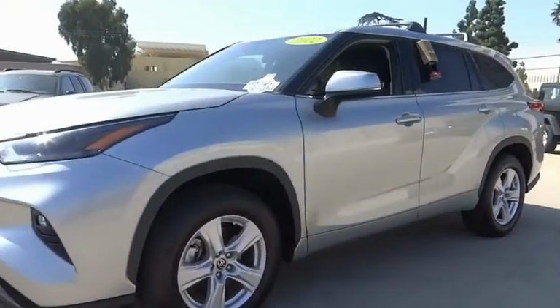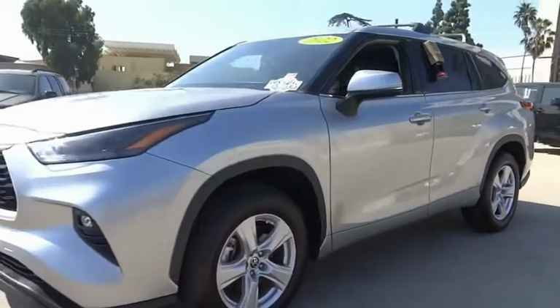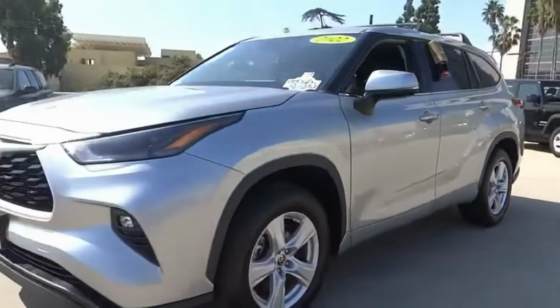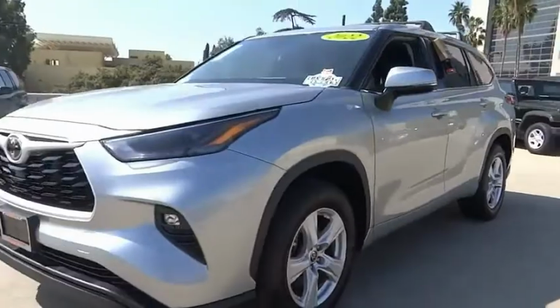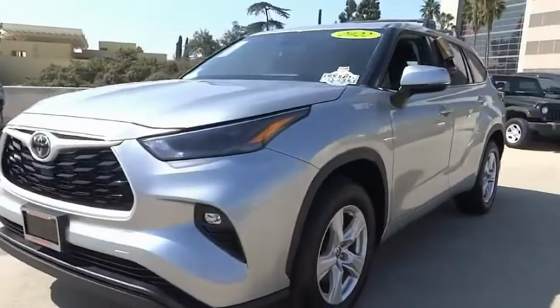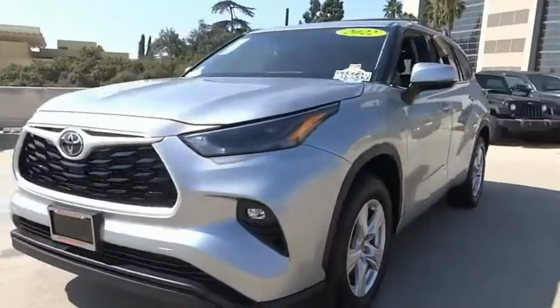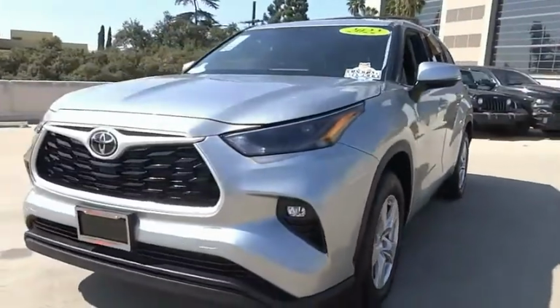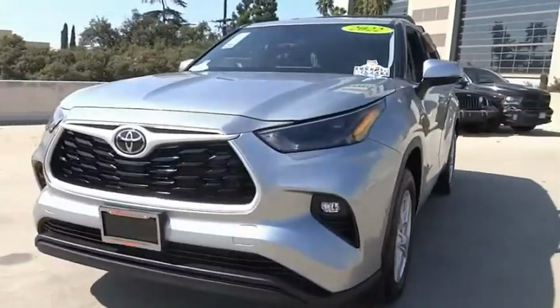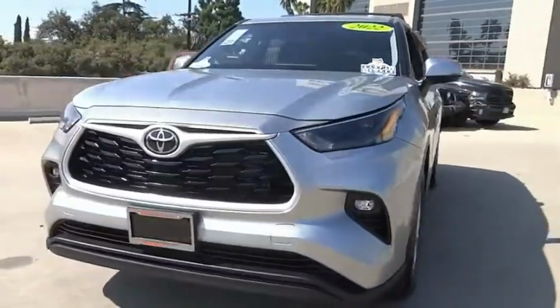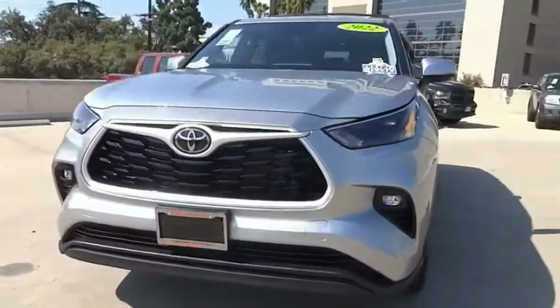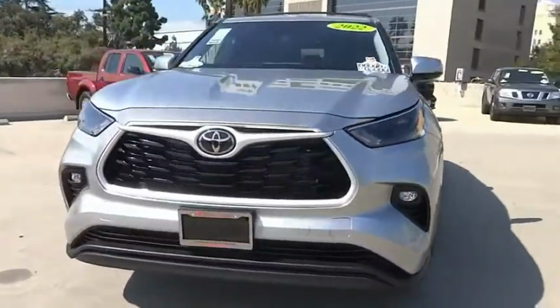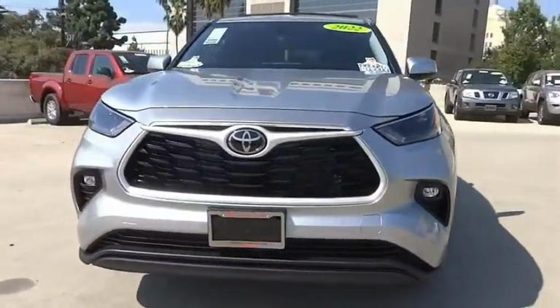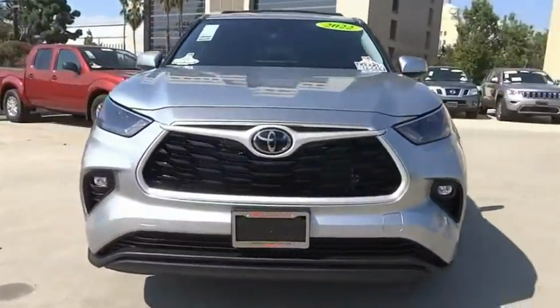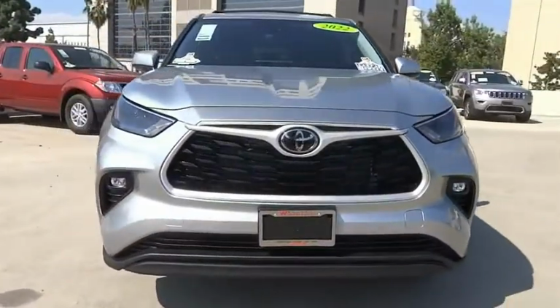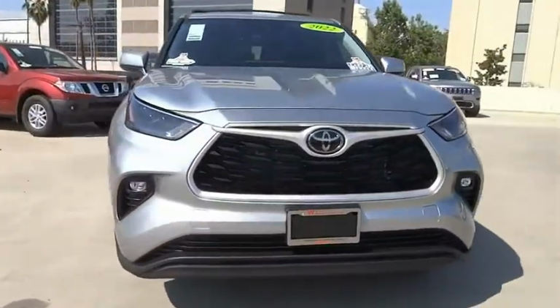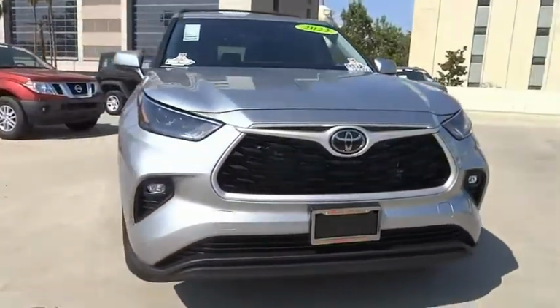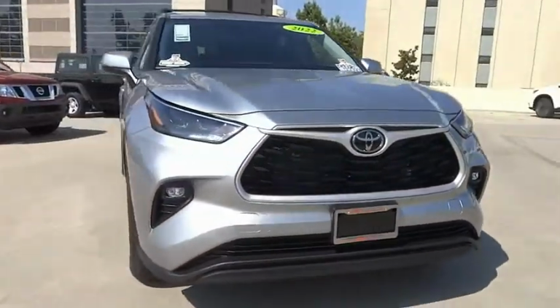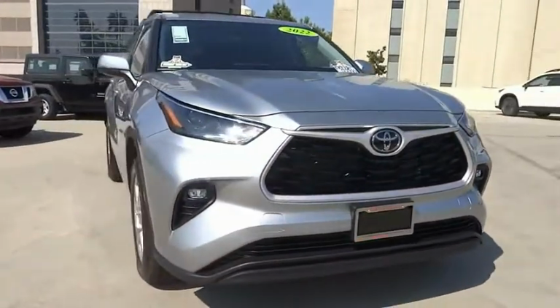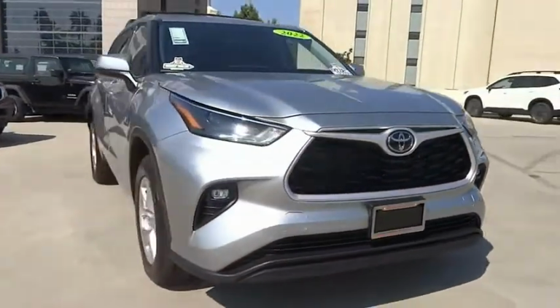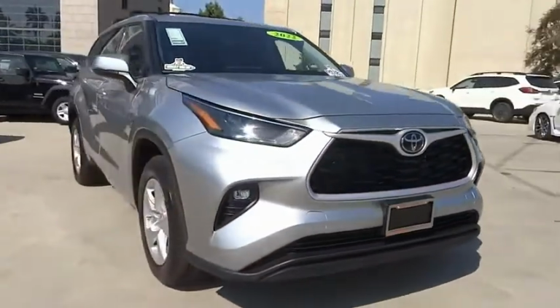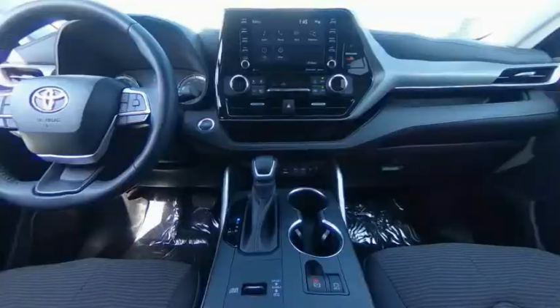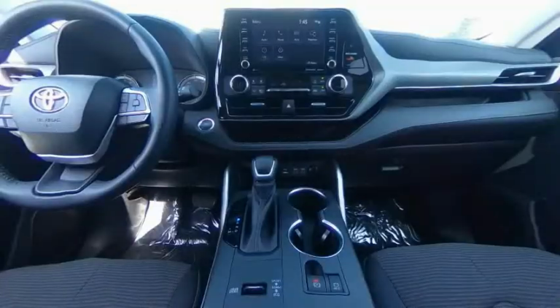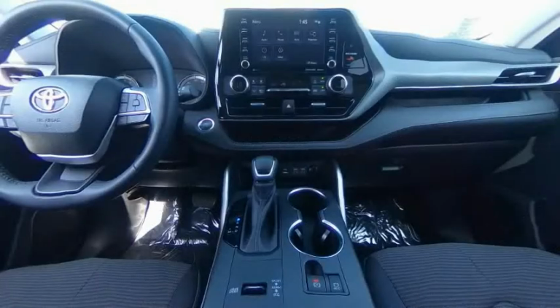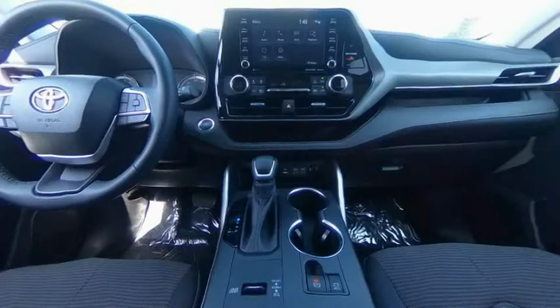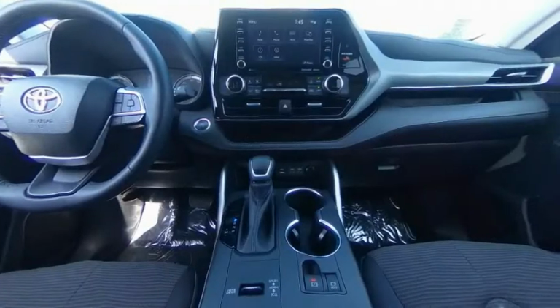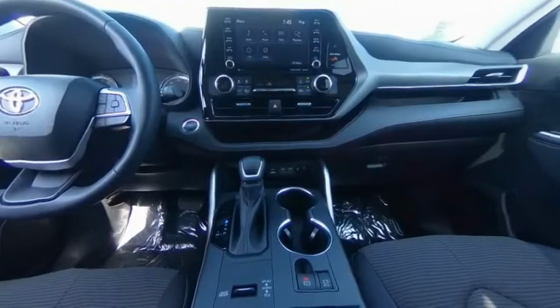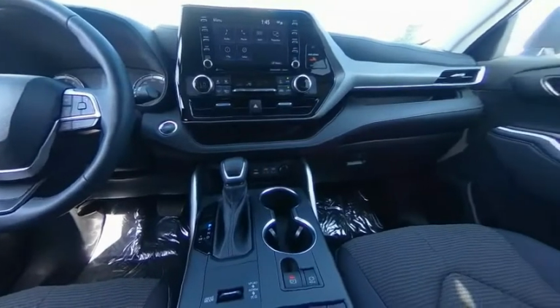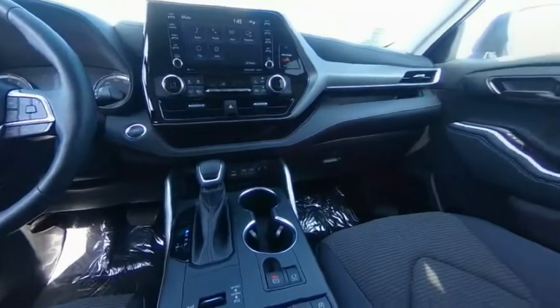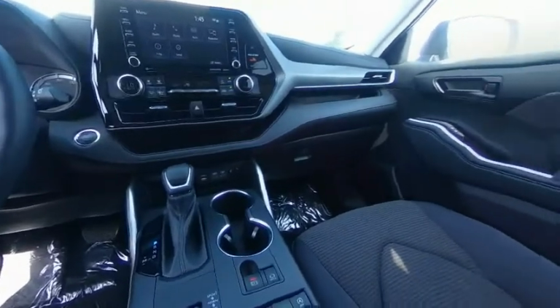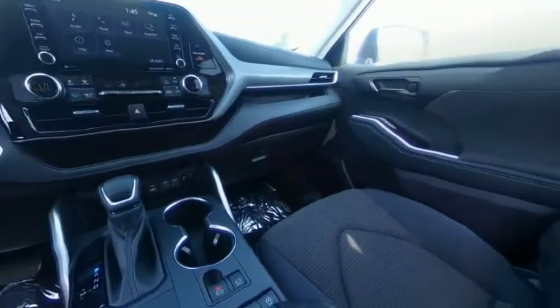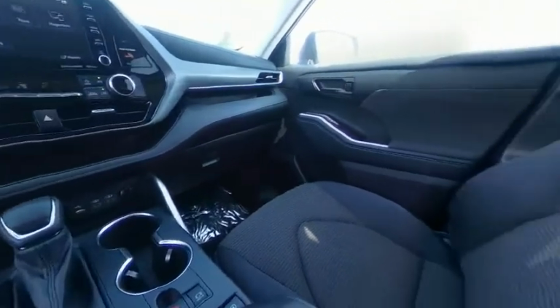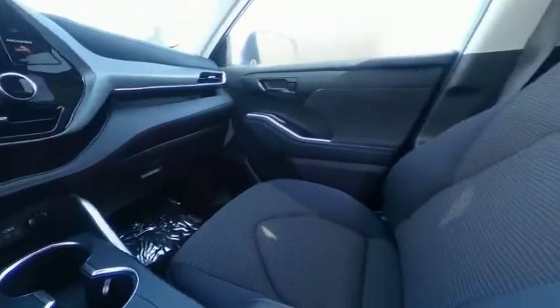Here are some of this vehicle's great options: electronic stability control, alloy wheels, power lift gate, brake assist, traction control.